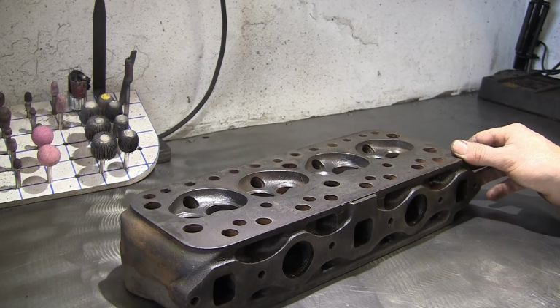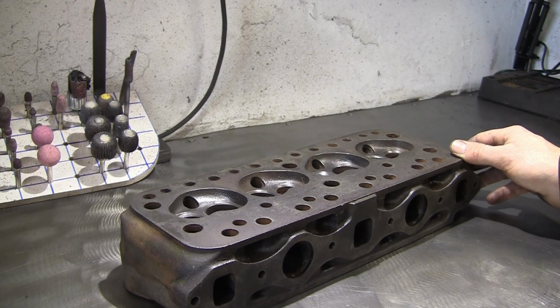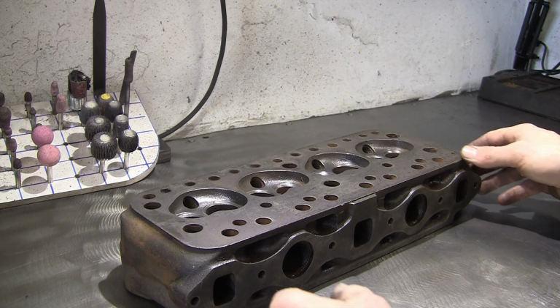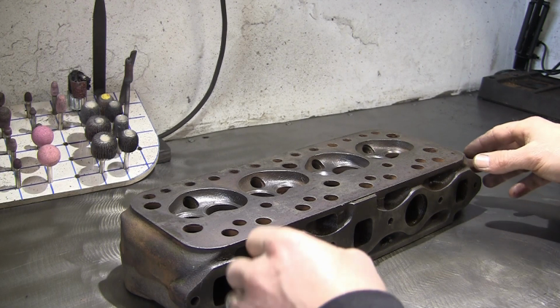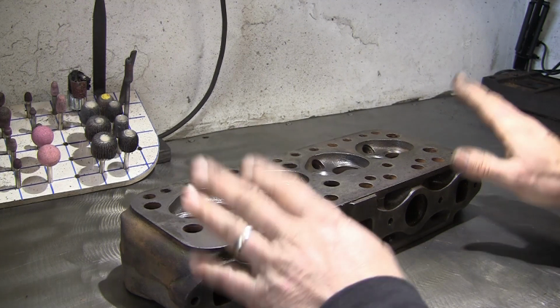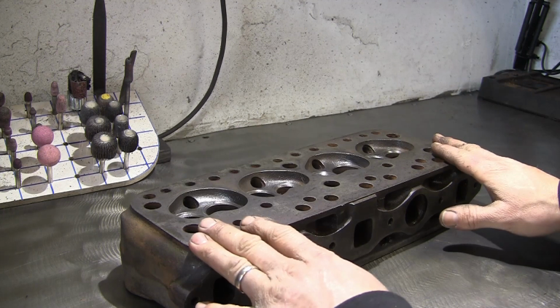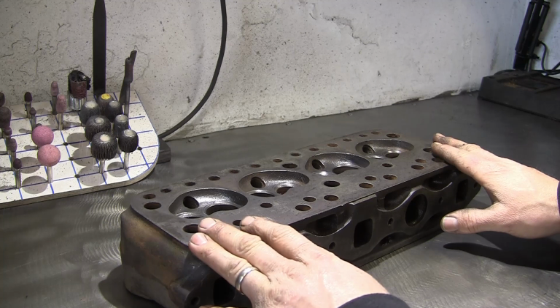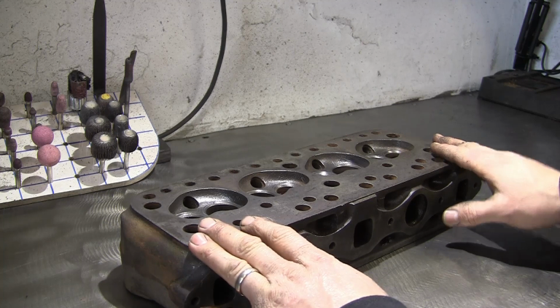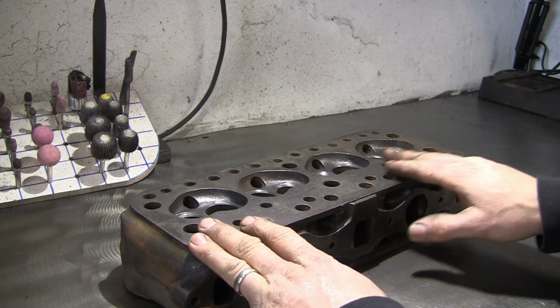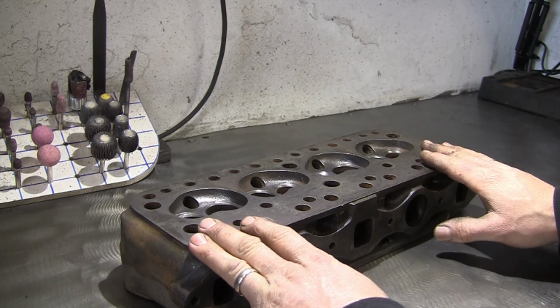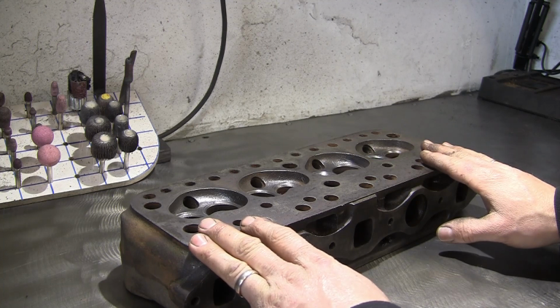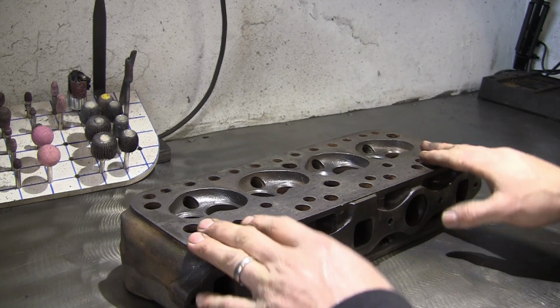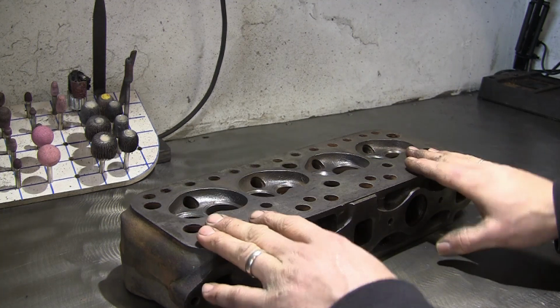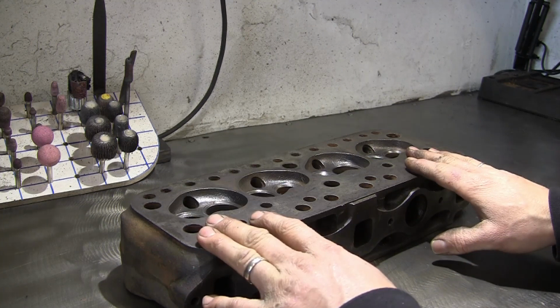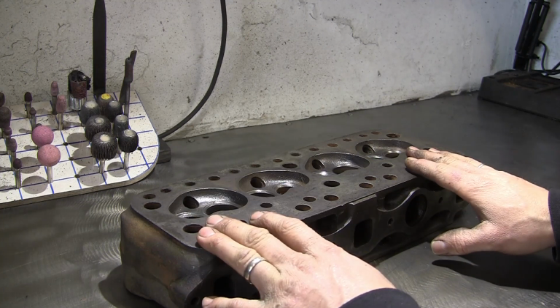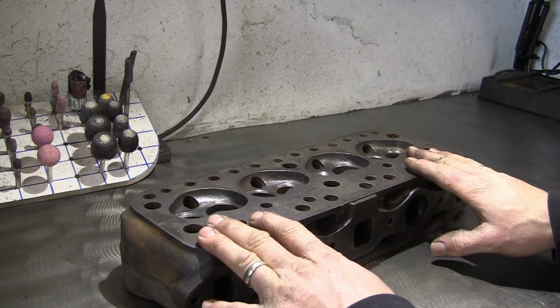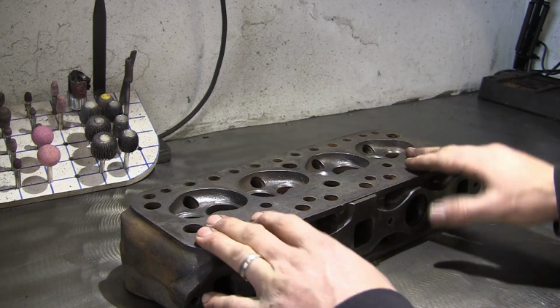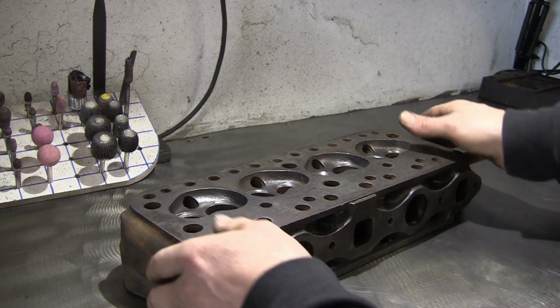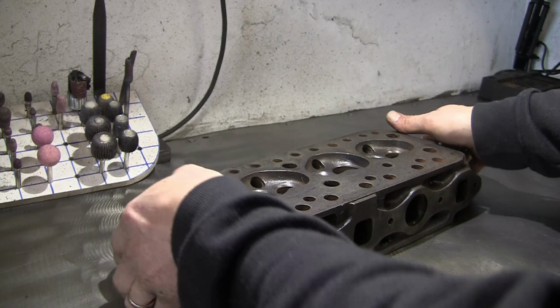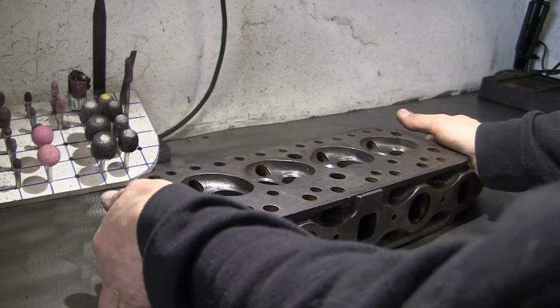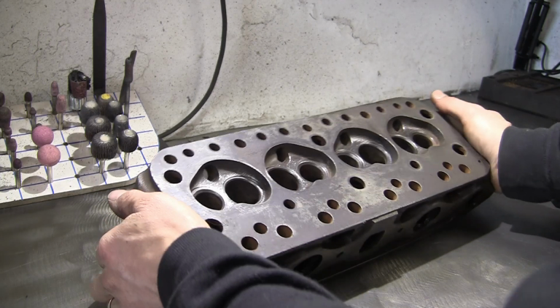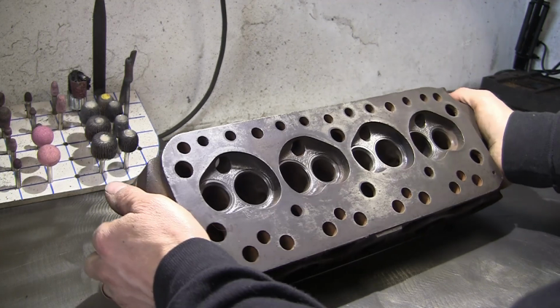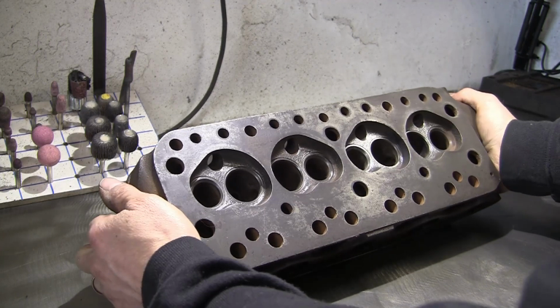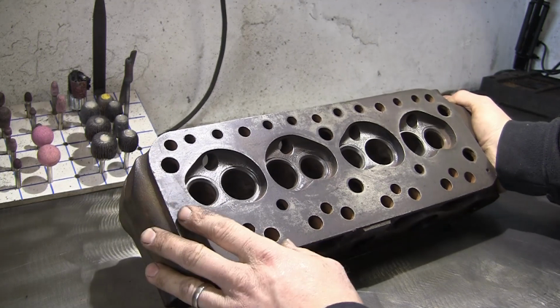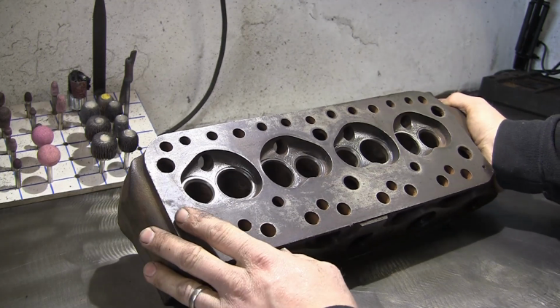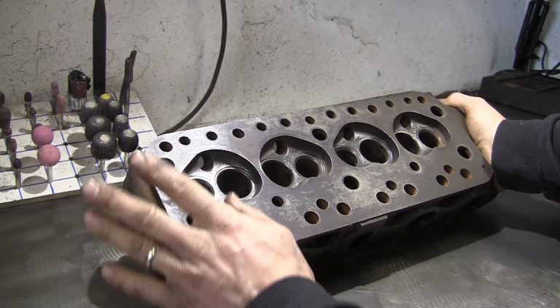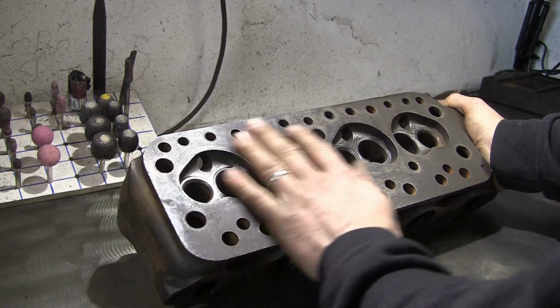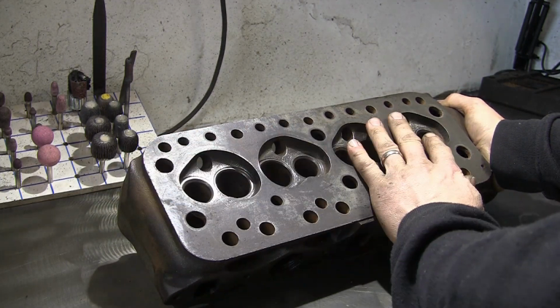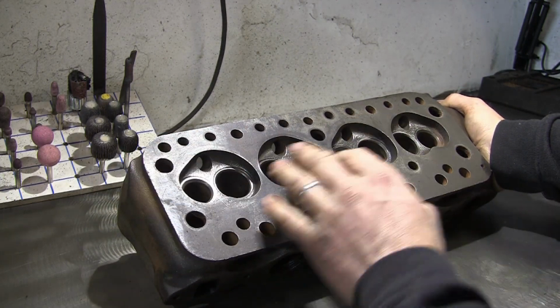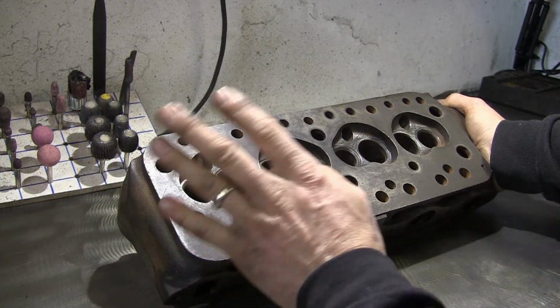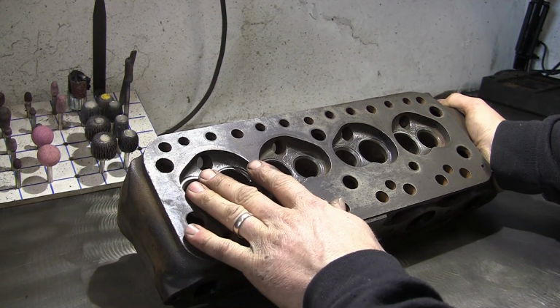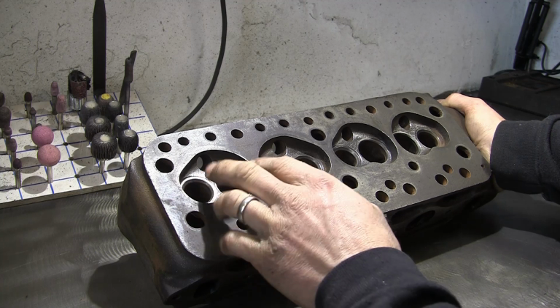Welcome back to another video. Today's topic is 12G295 cylinder heads again. This one I'm actually going to be showing how we're going to refurb. It's an original casting, completely unskimmed, standard size chambers.